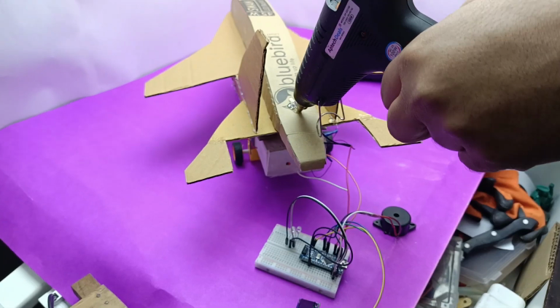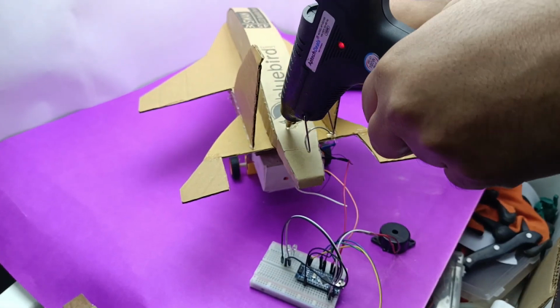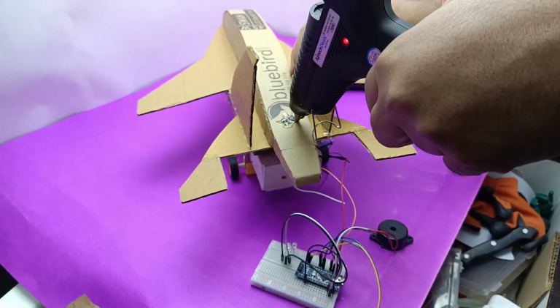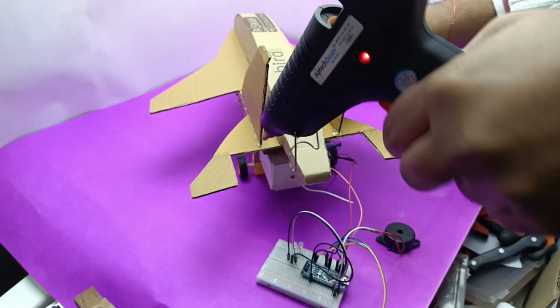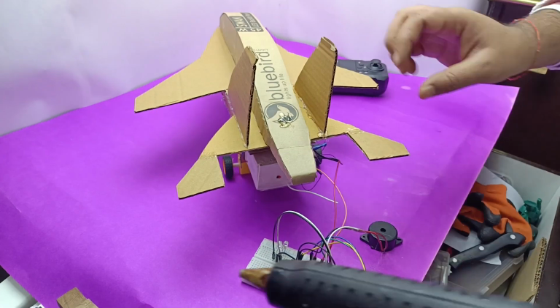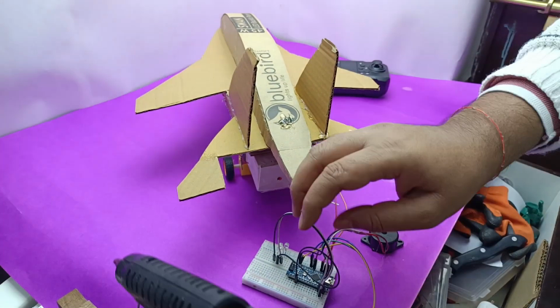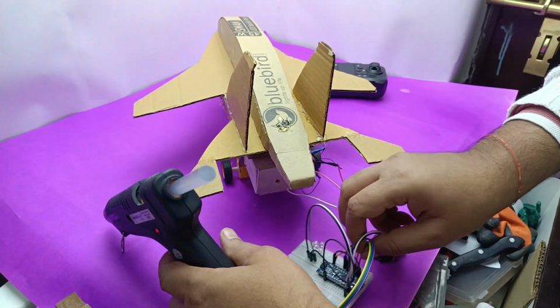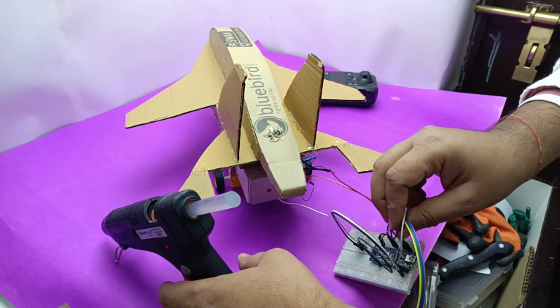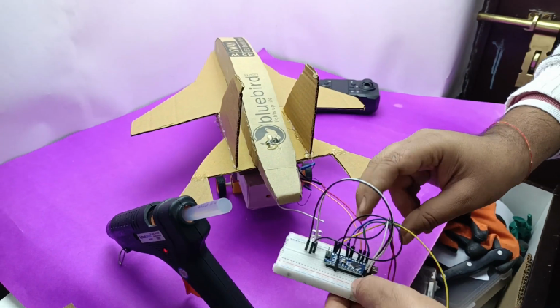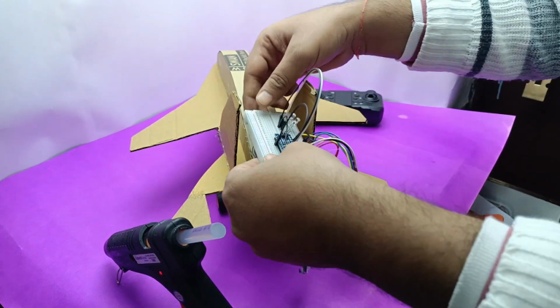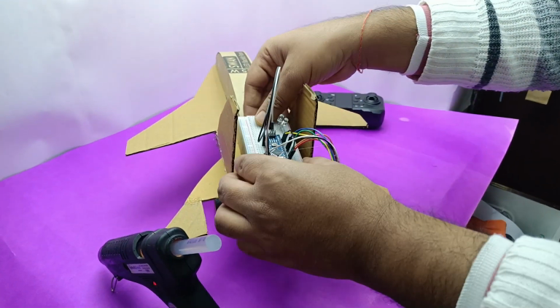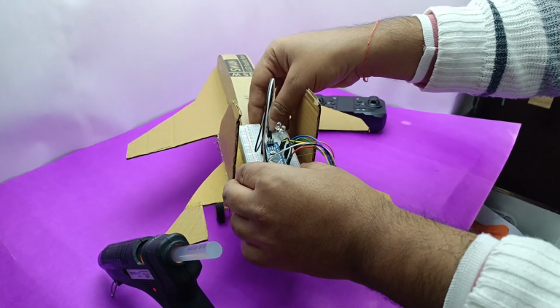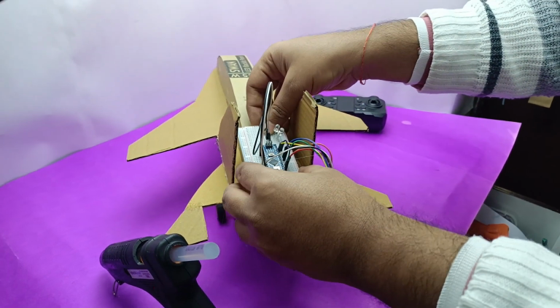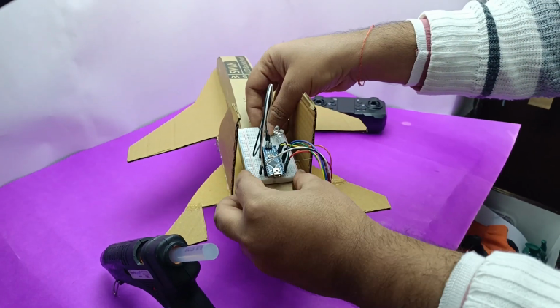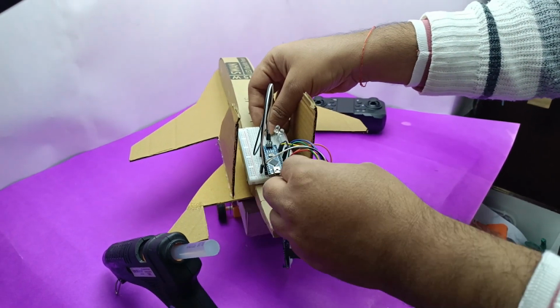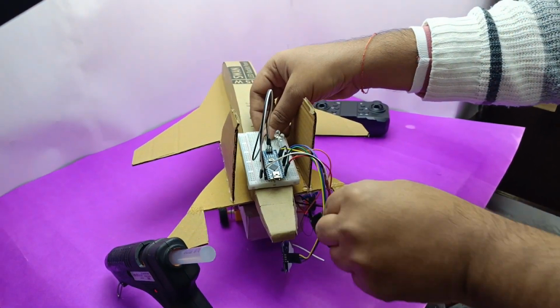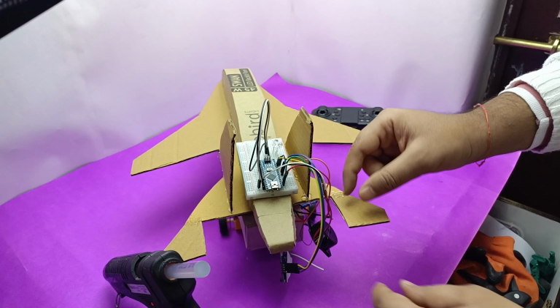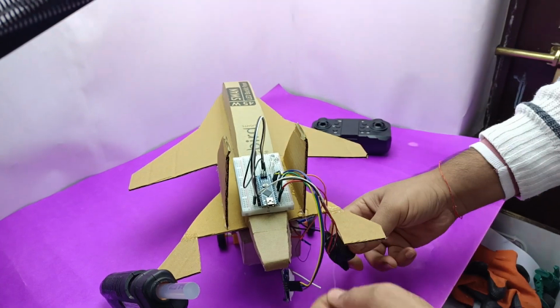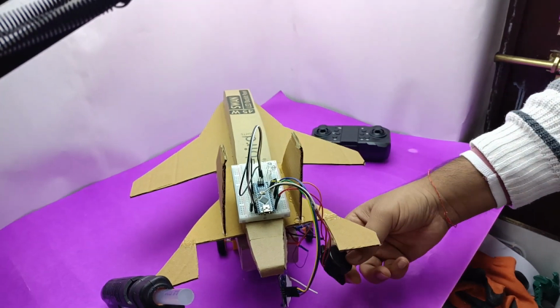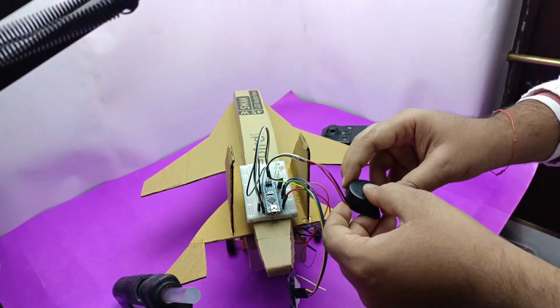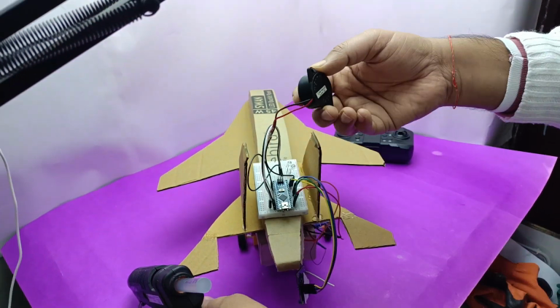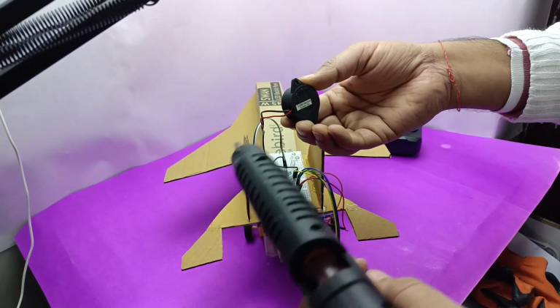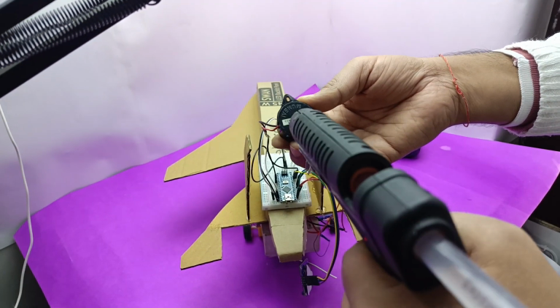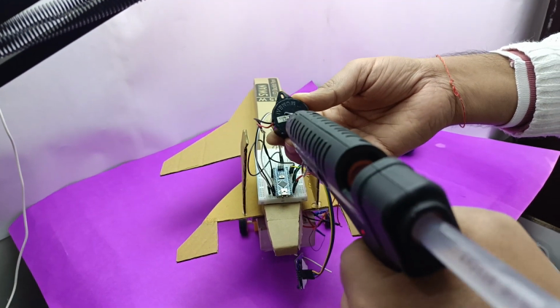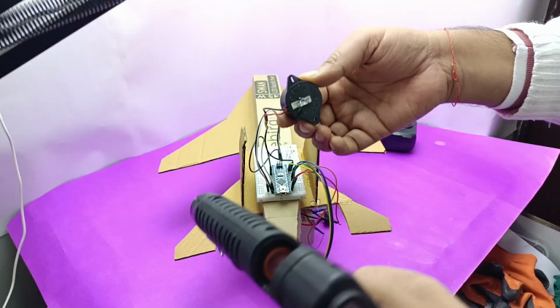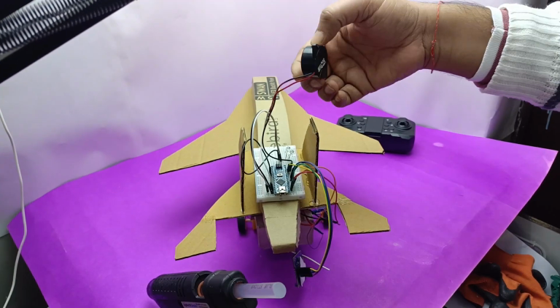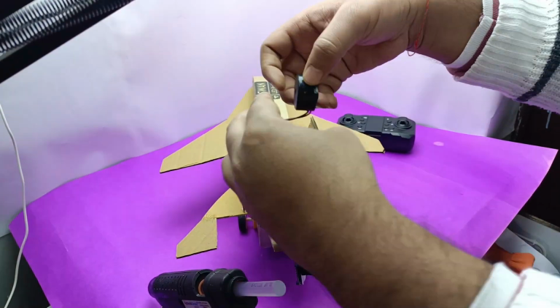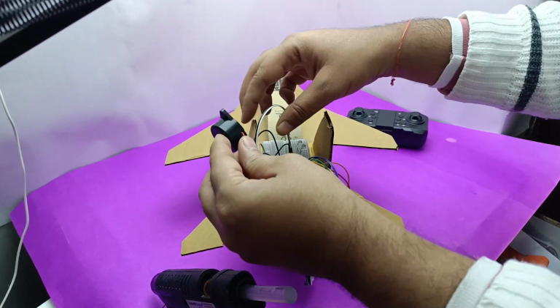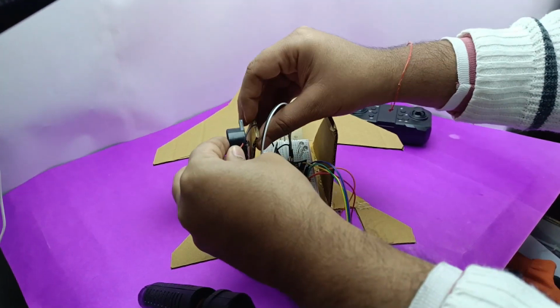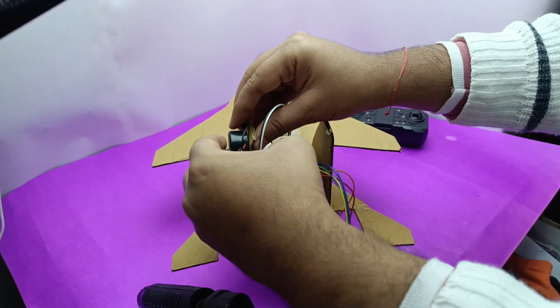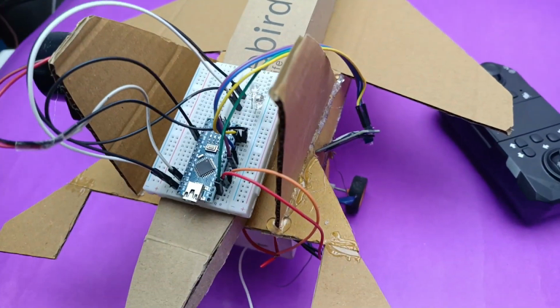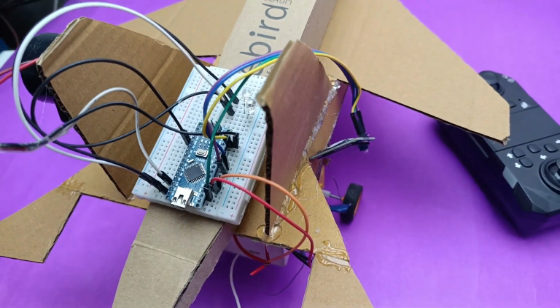Then I thought, why not do something for Arduino lovers as well? So I added an LED display, a buzzer, and two LEDs that light up green and red for back and forward. It's pretty fun to watch.